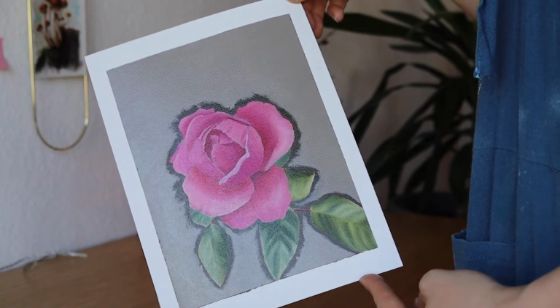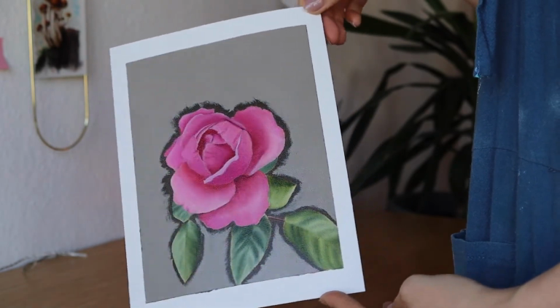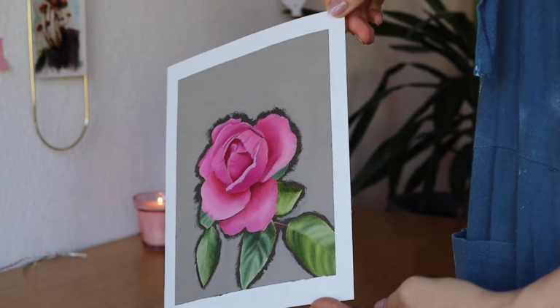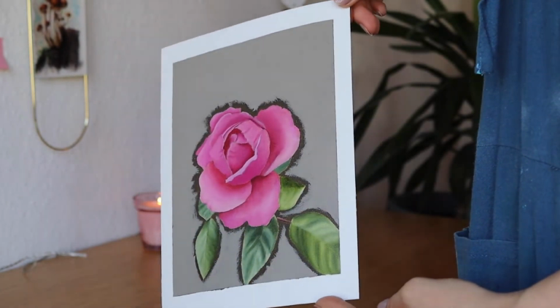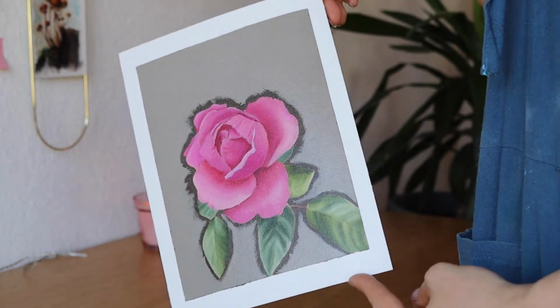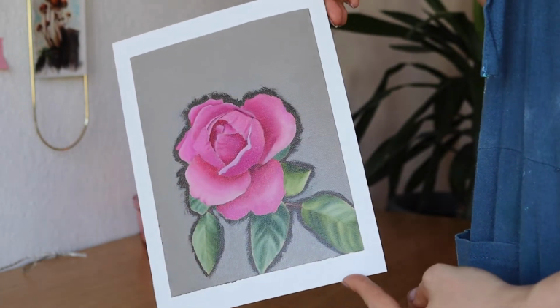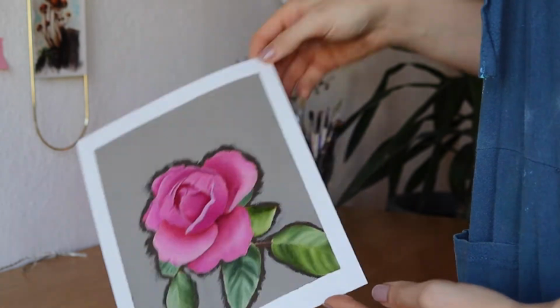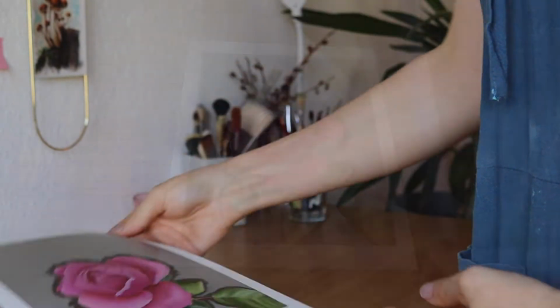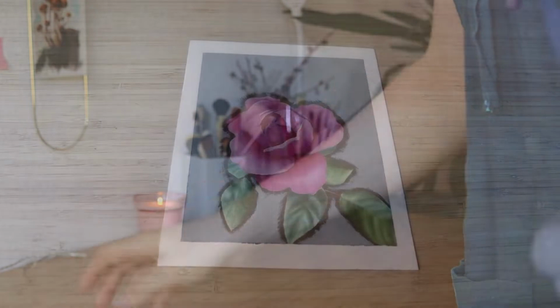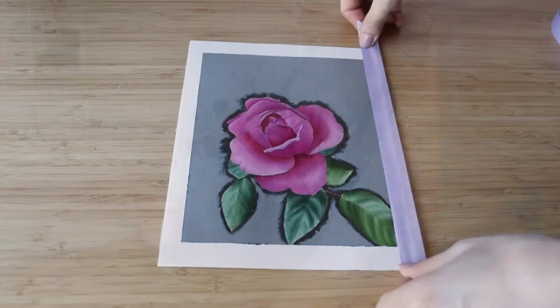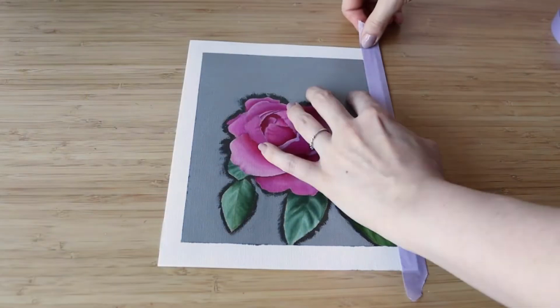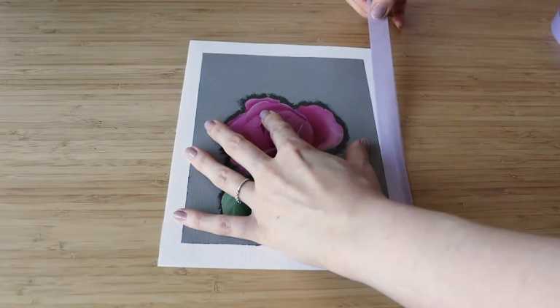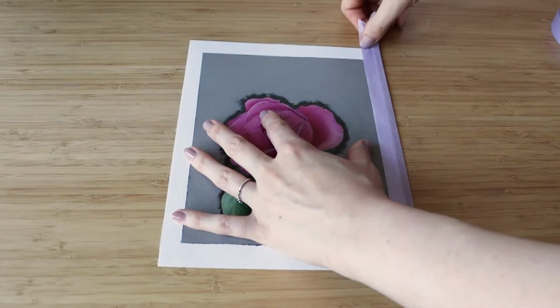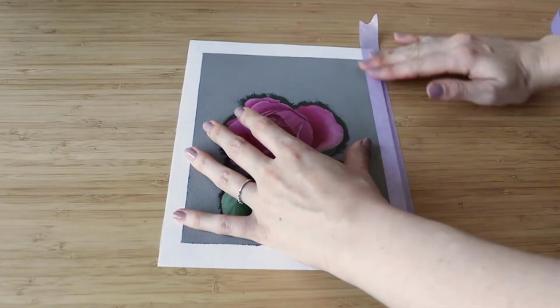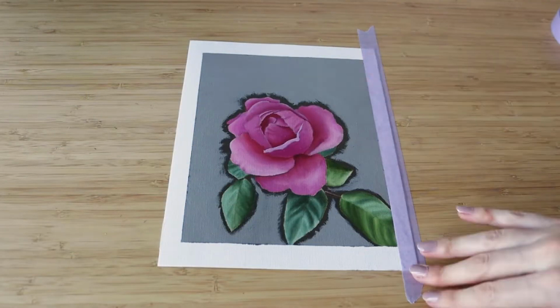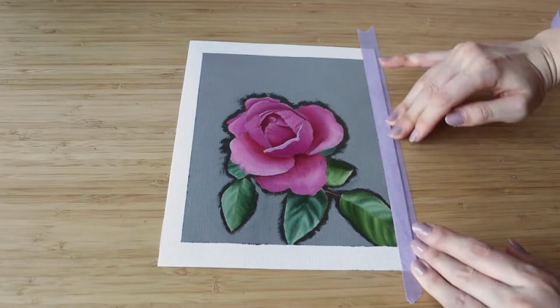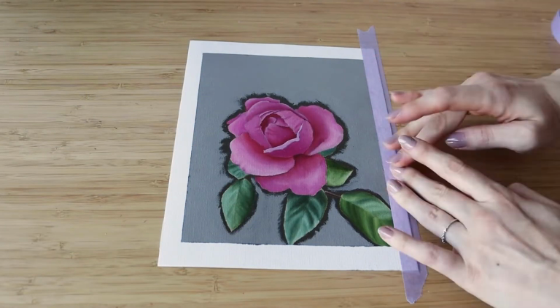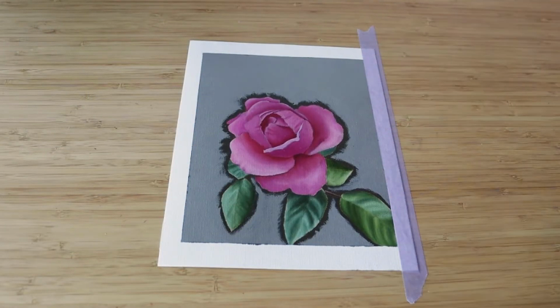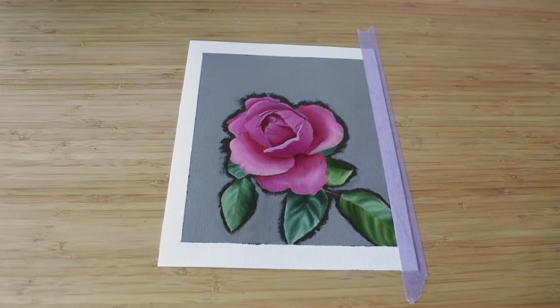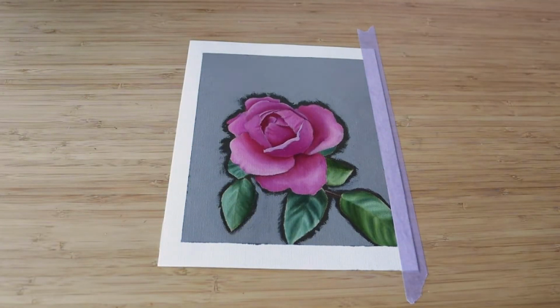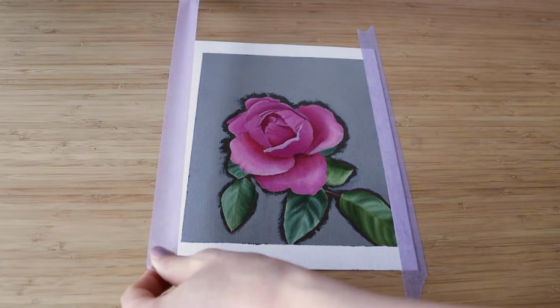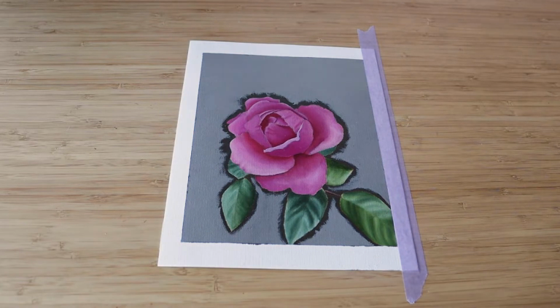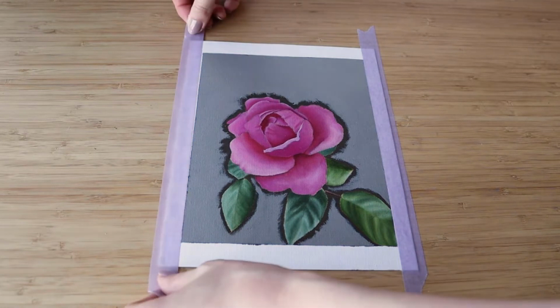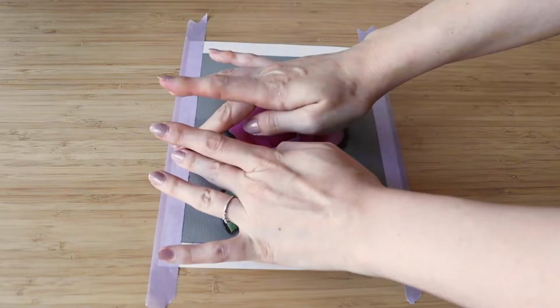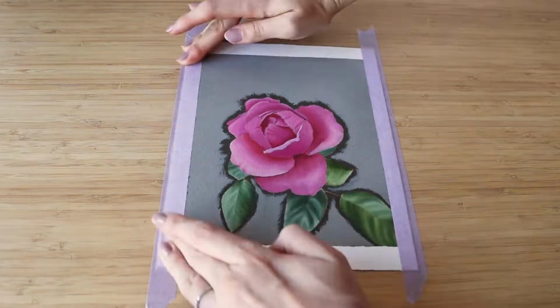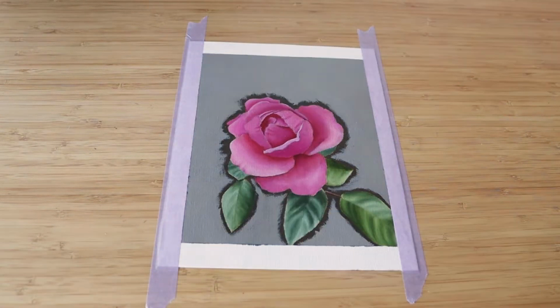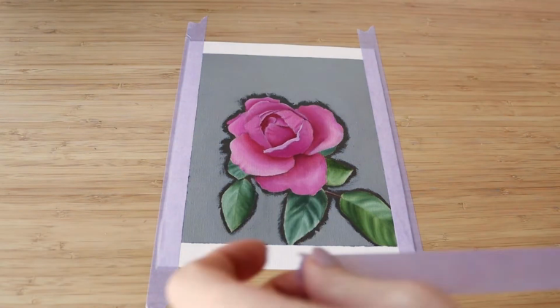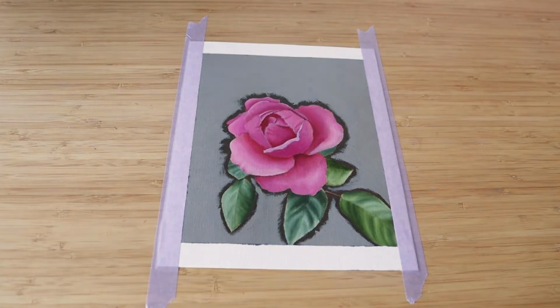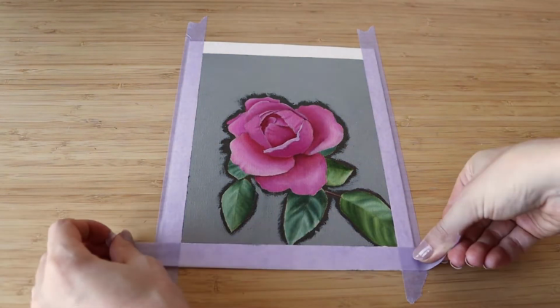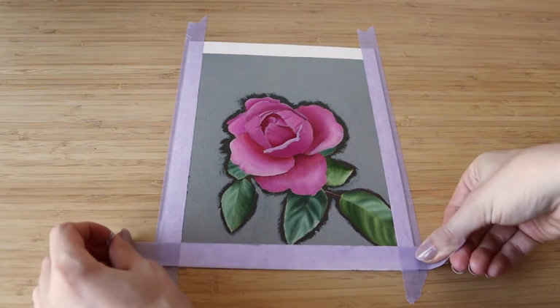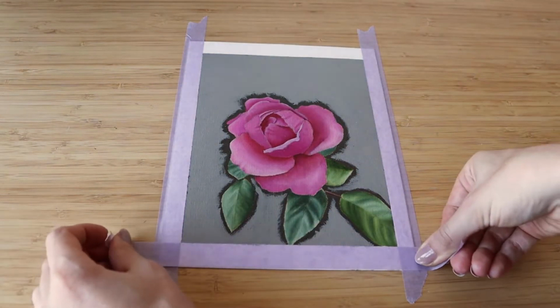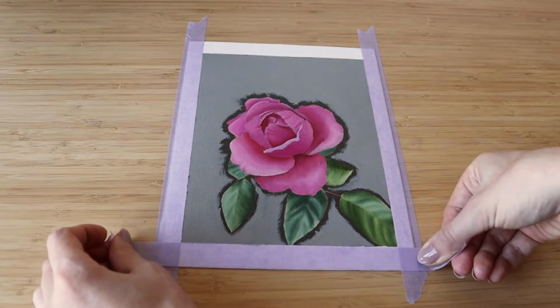I made this oil painting a long time ago so it's already dry and varnished. I'm taping the painting on my table before putting the glue on it. The glue that I'm using is especially made for gilding techniques like this.